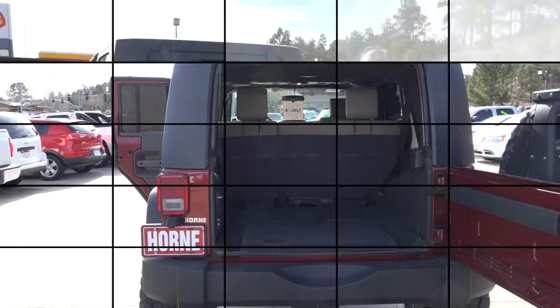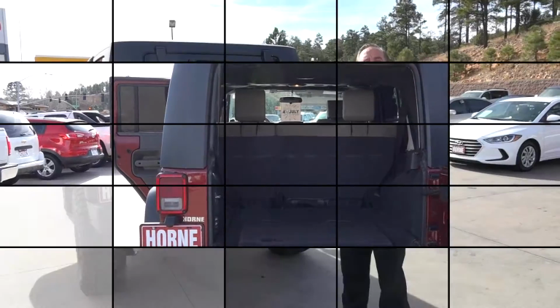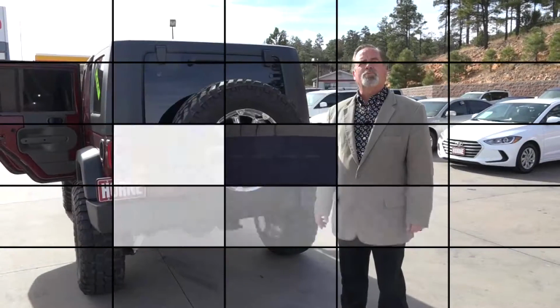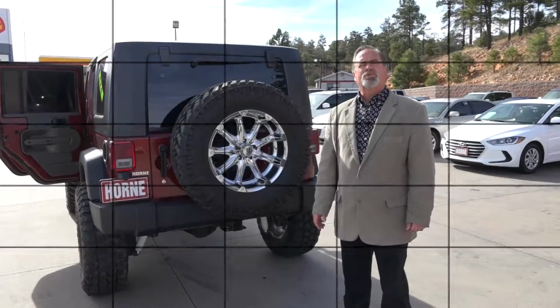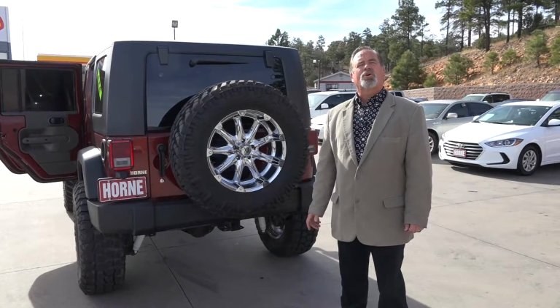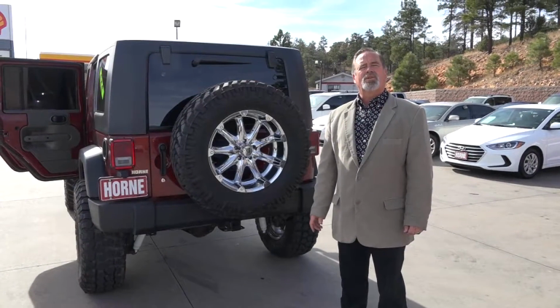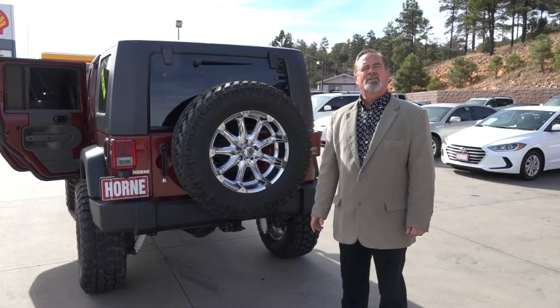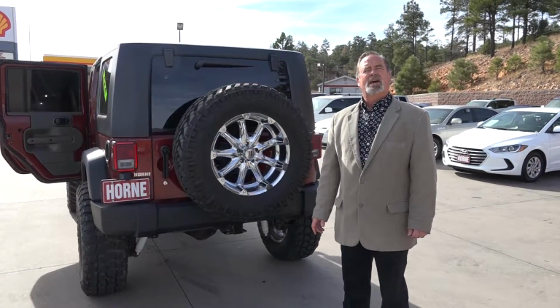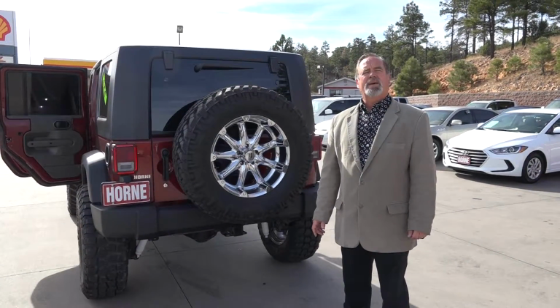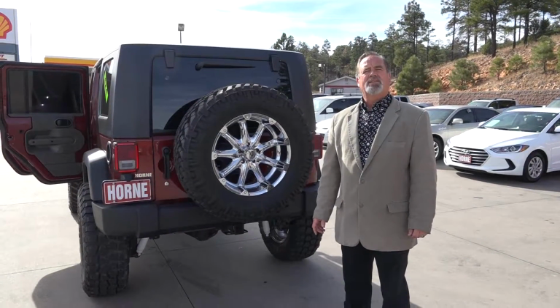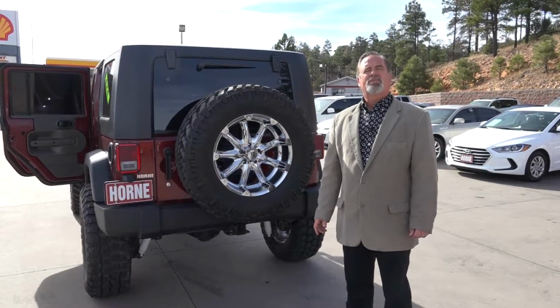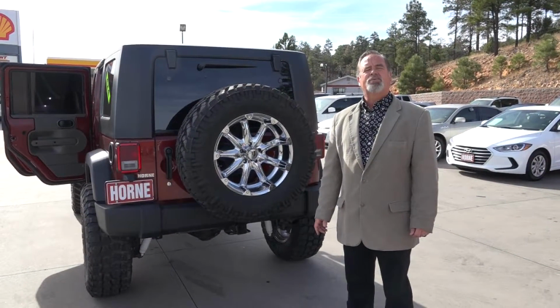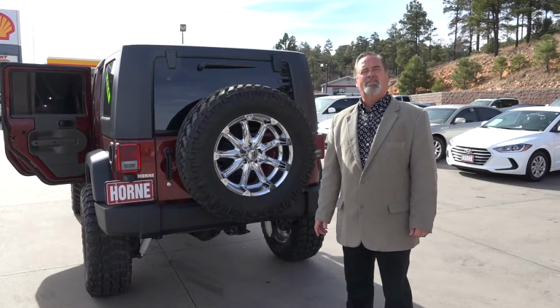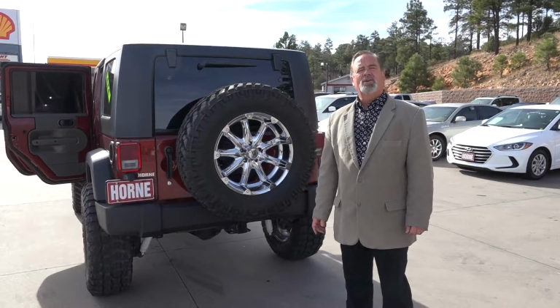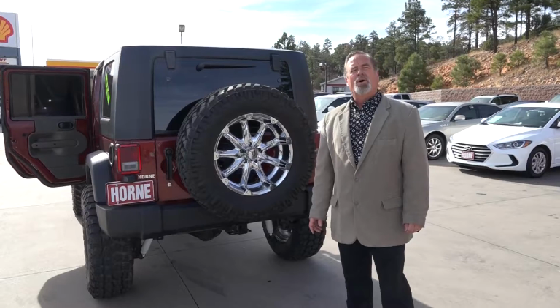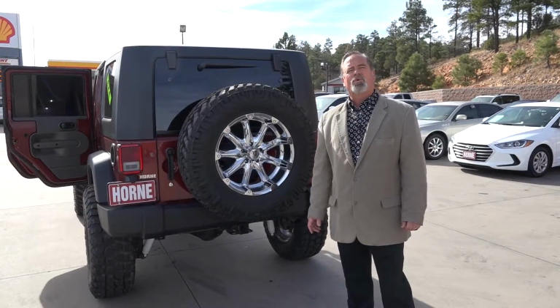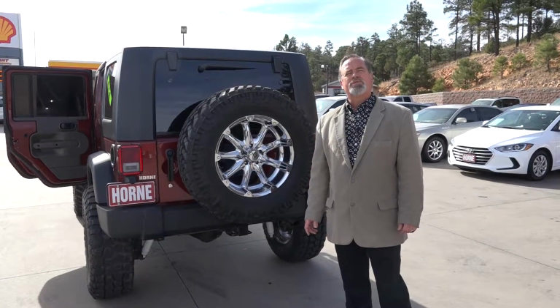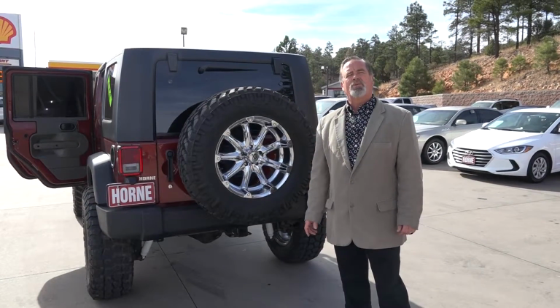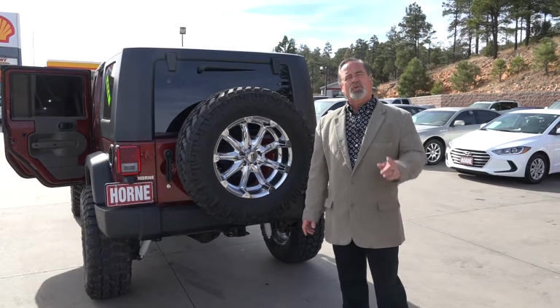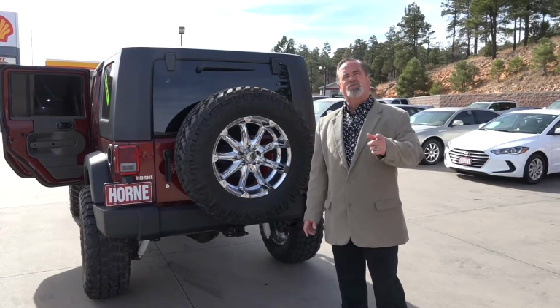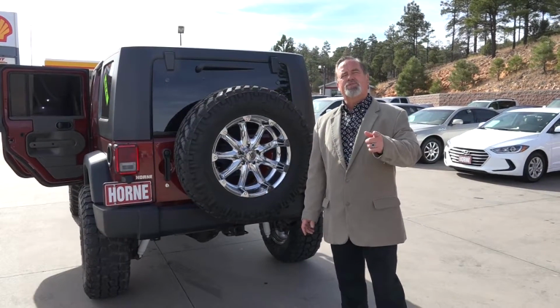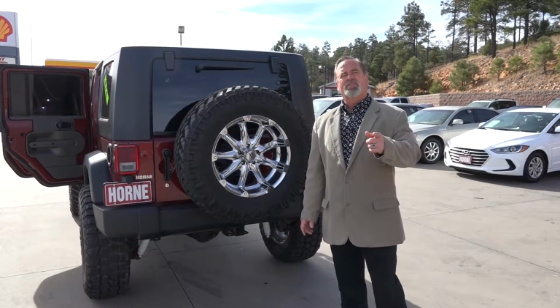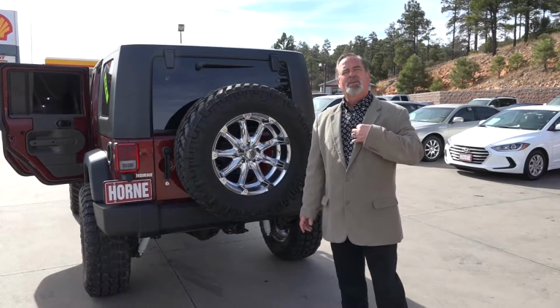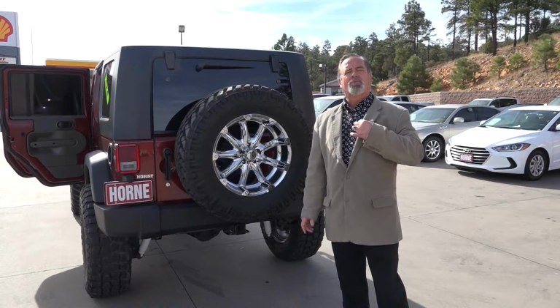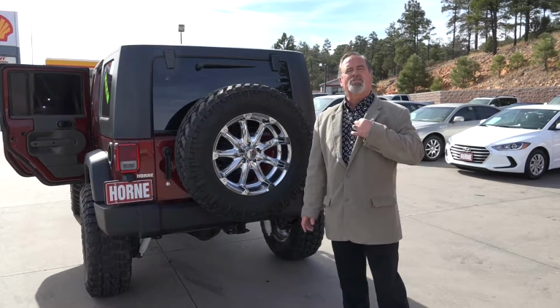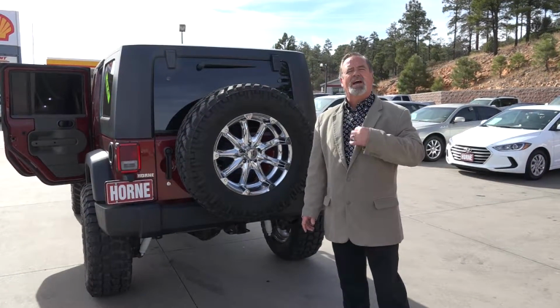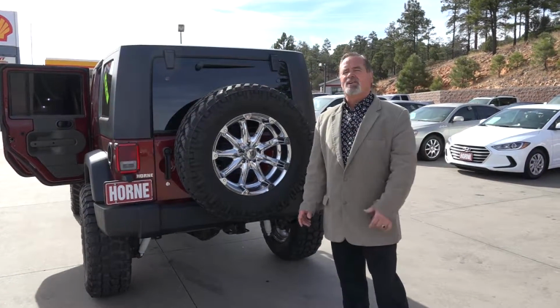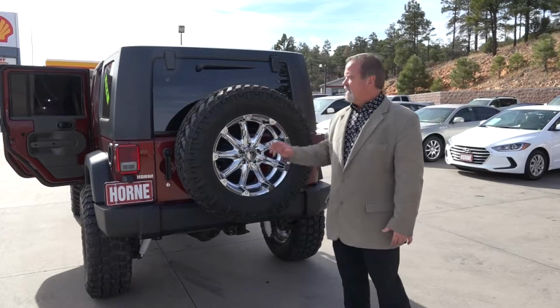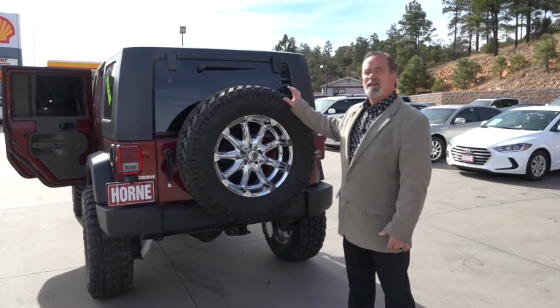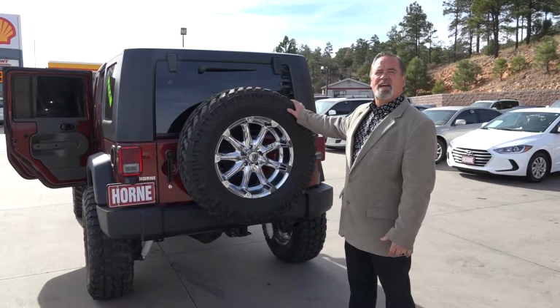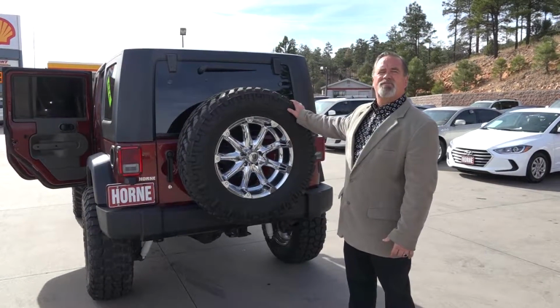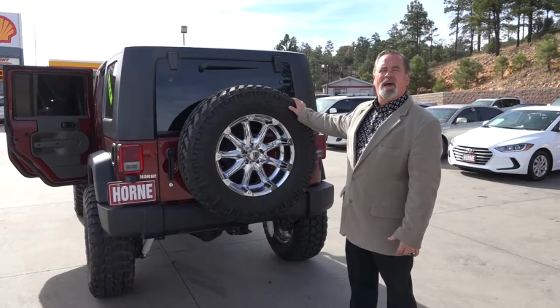Come here to Horn Motors or call 928-537-1440. You want to ask for Joseph. He'll be the real professional-looking guy there — come take this nice Jeep for a ride.